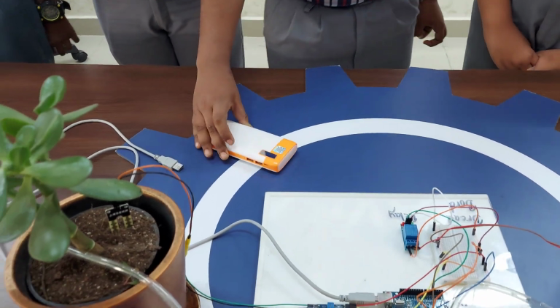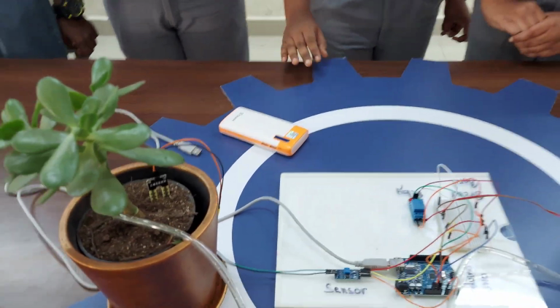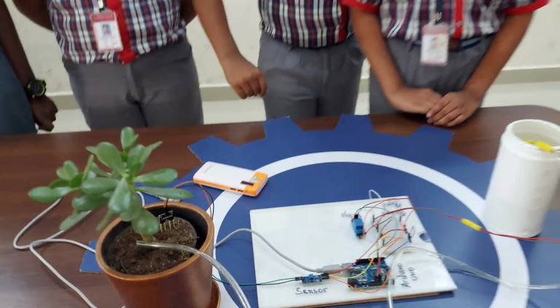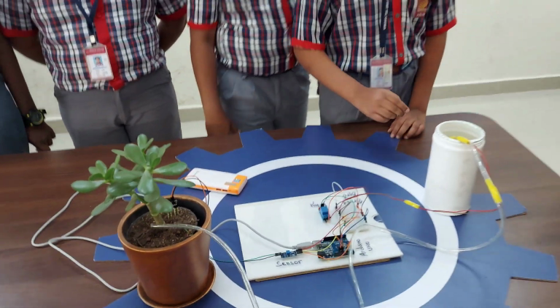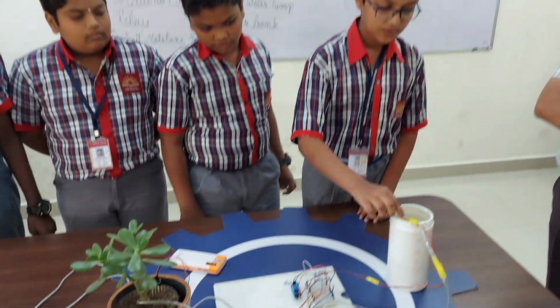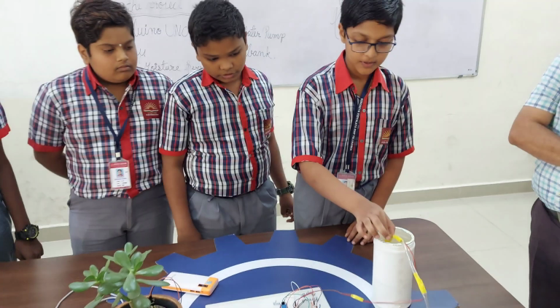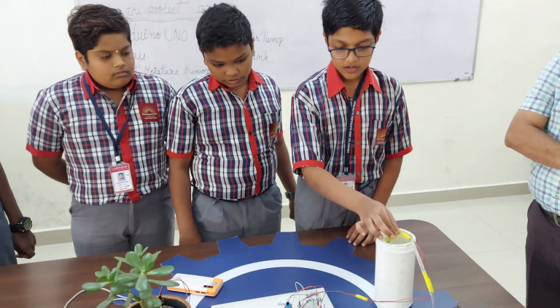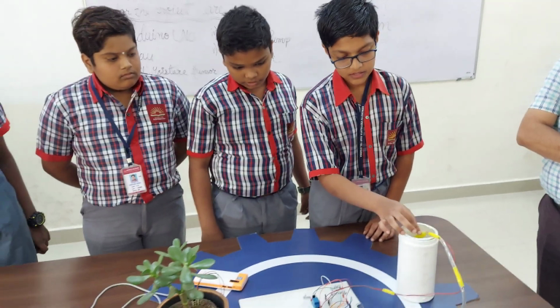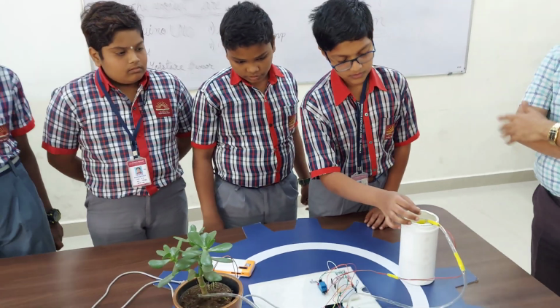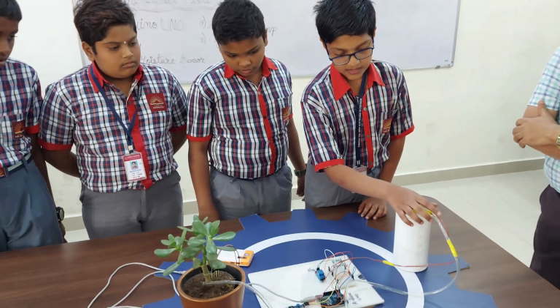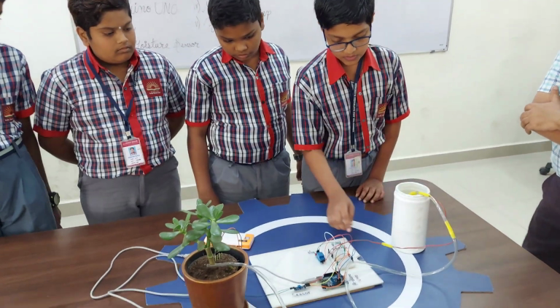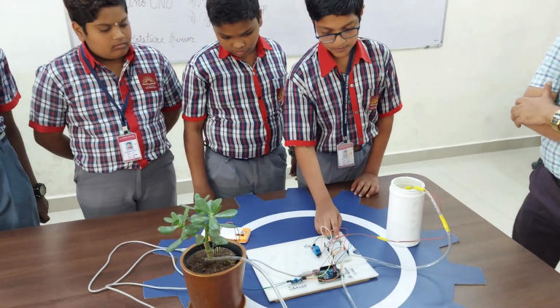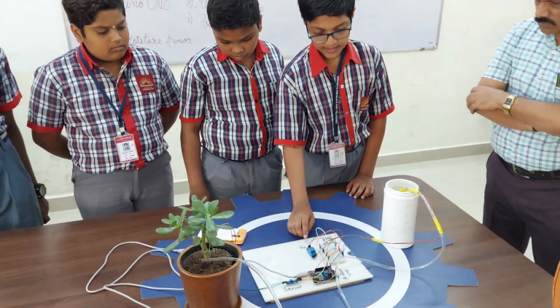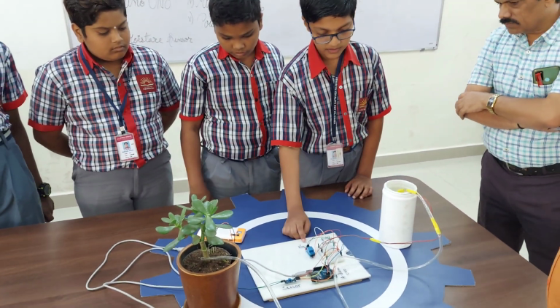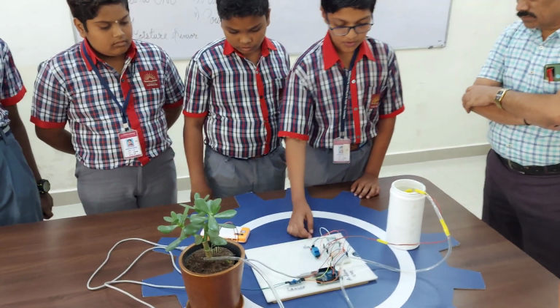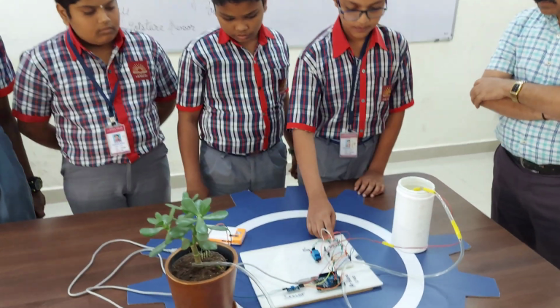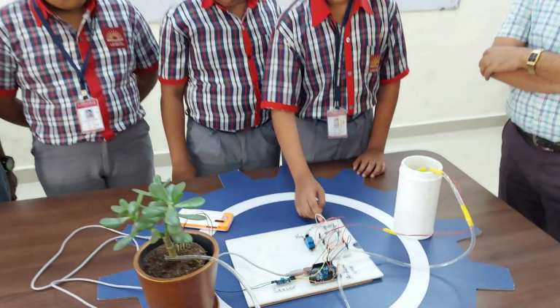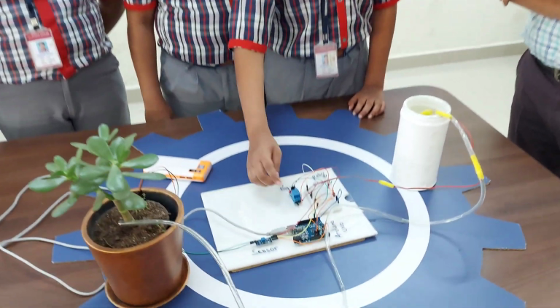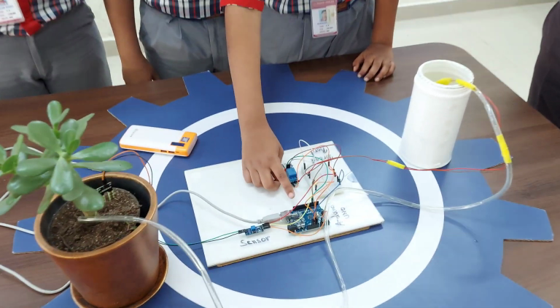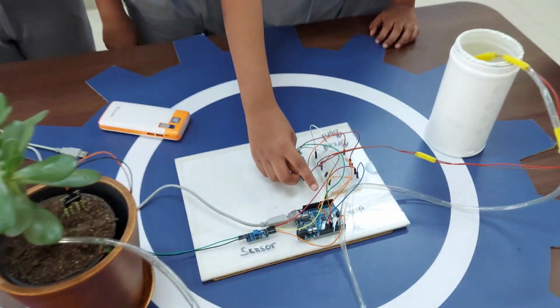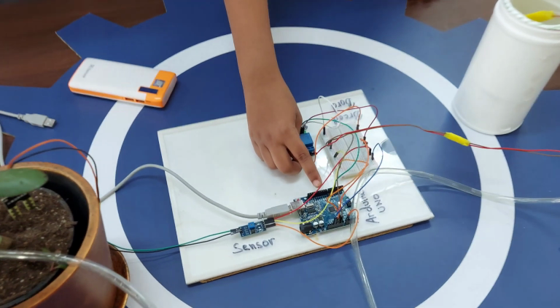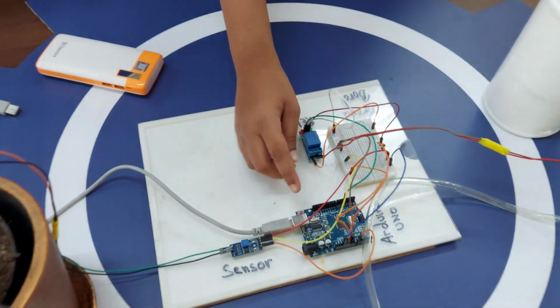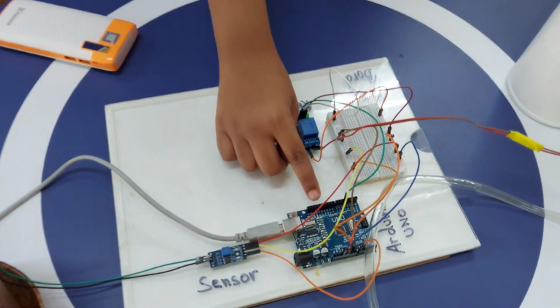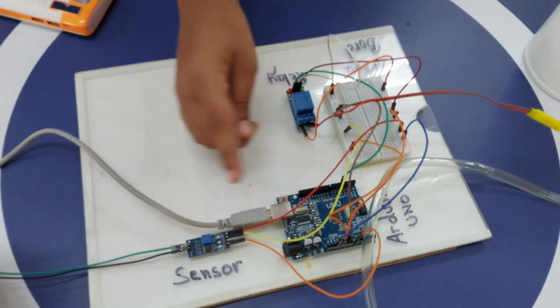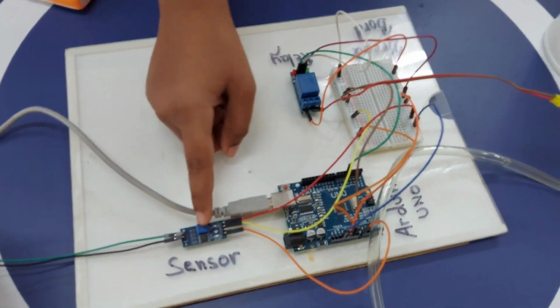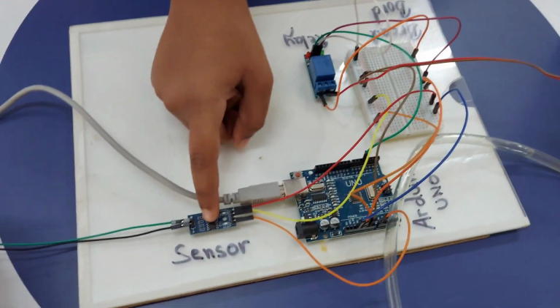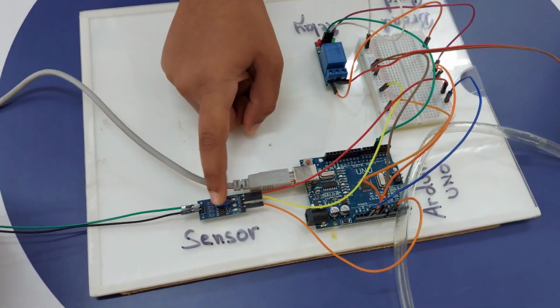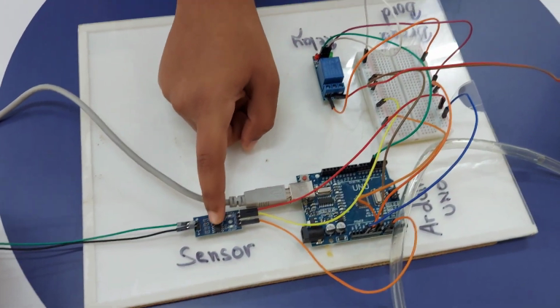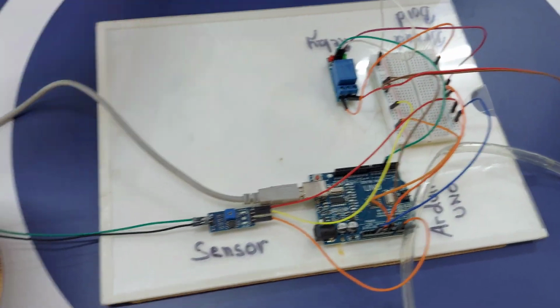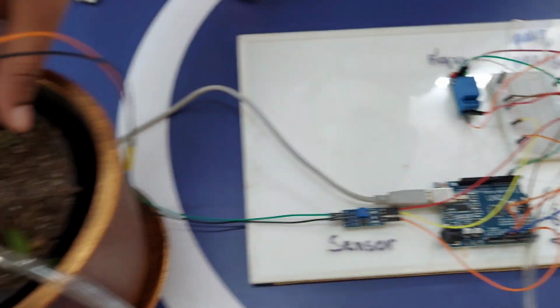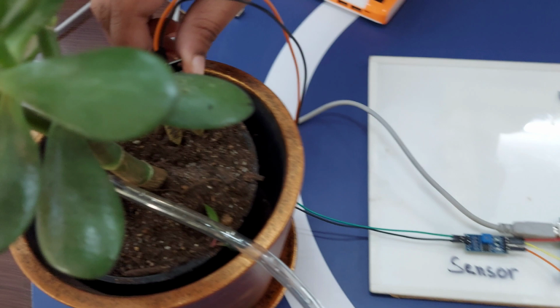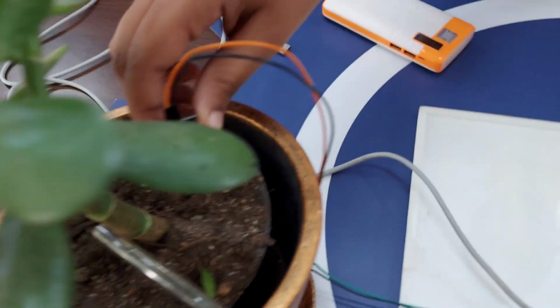The connections are: from the motor pump, the wires are connected to the breadboard and the relay. From the breadboard, they are connected to the Arduino Uno. From the Arduino Uno, they are connected to the sensor, and from the sensor they are connected to the soil moisture sensor.